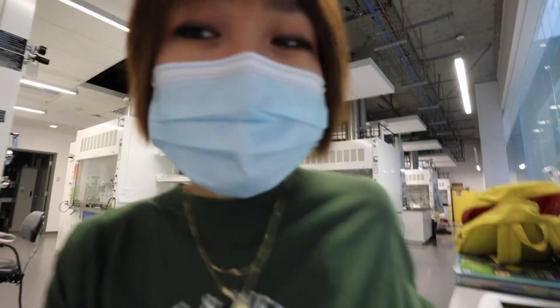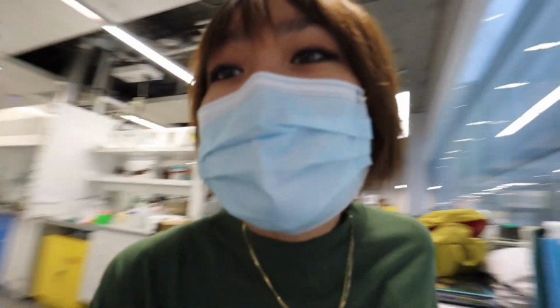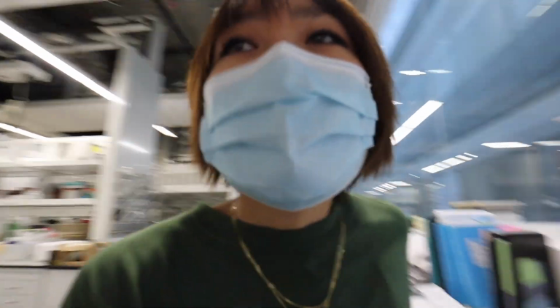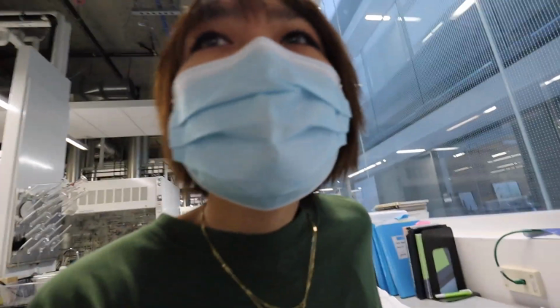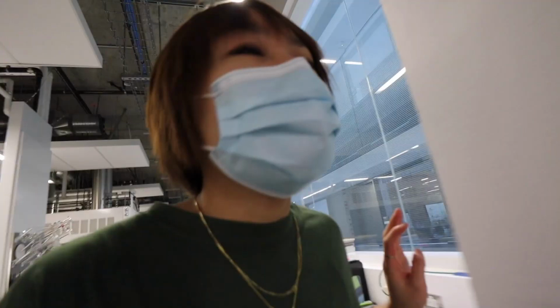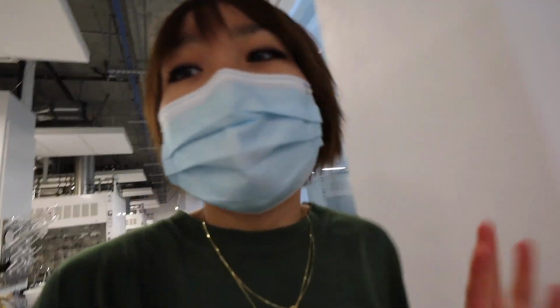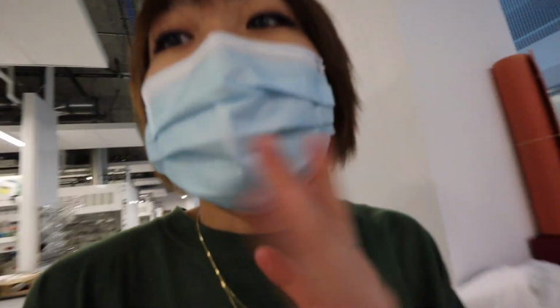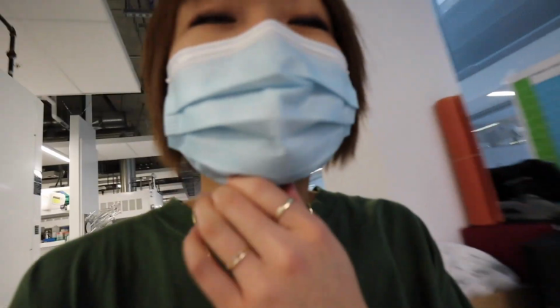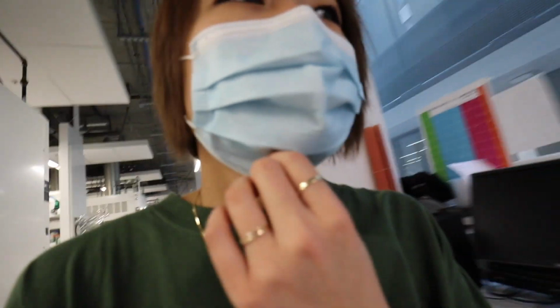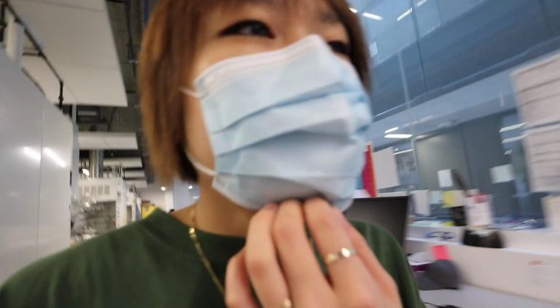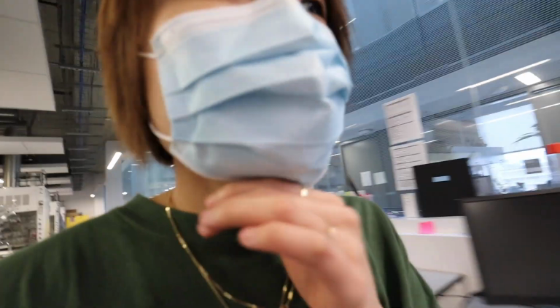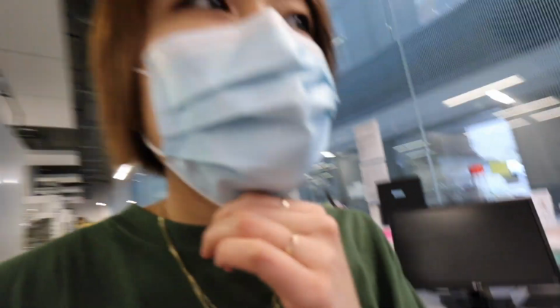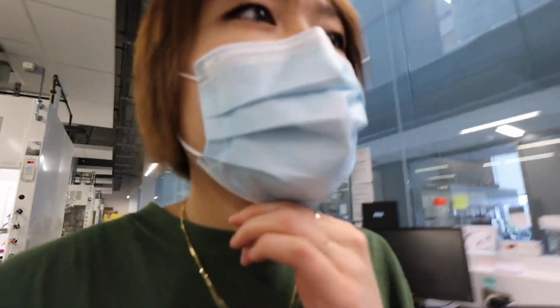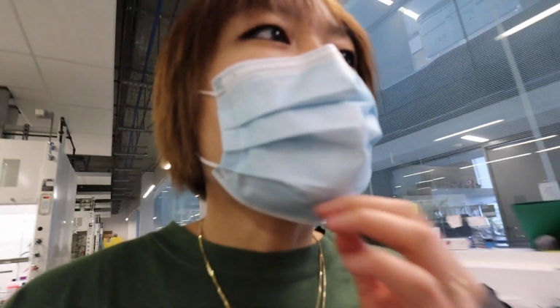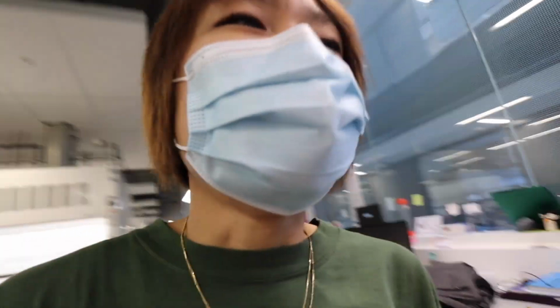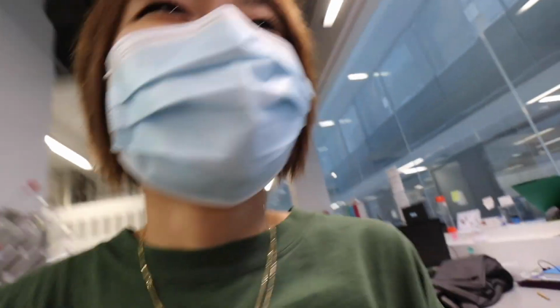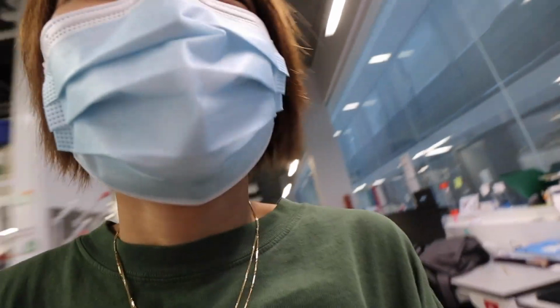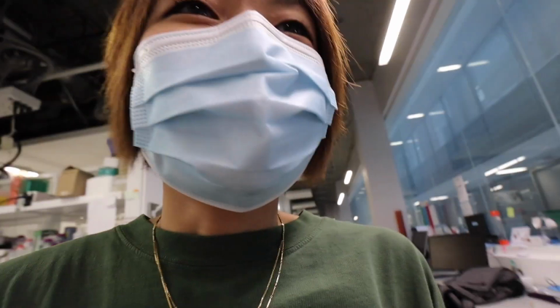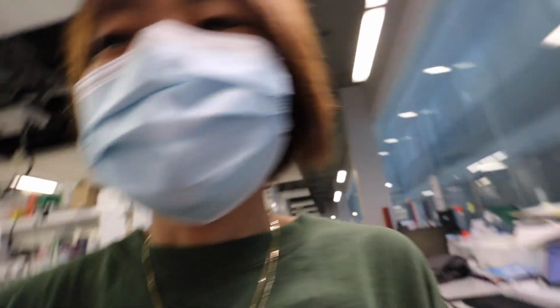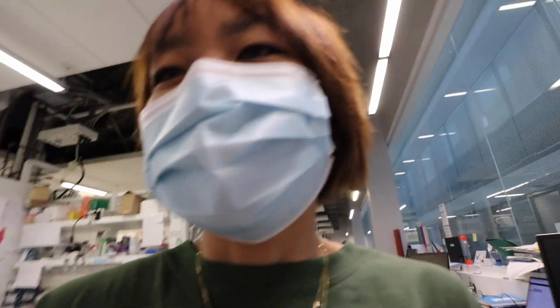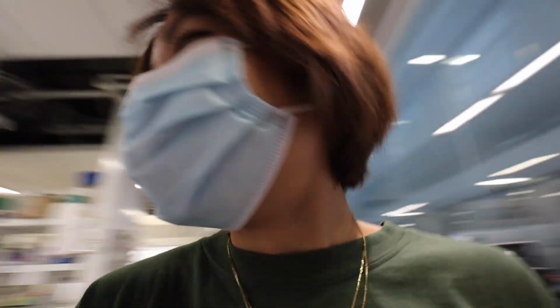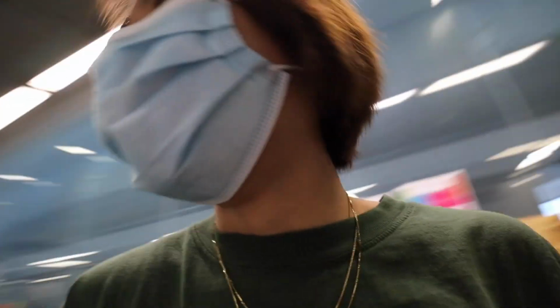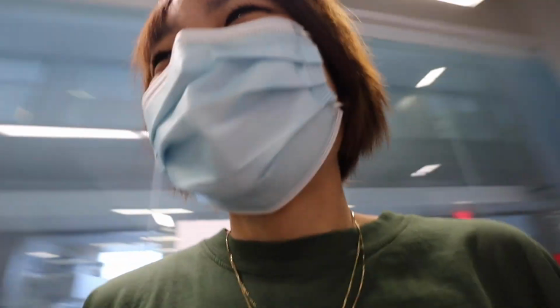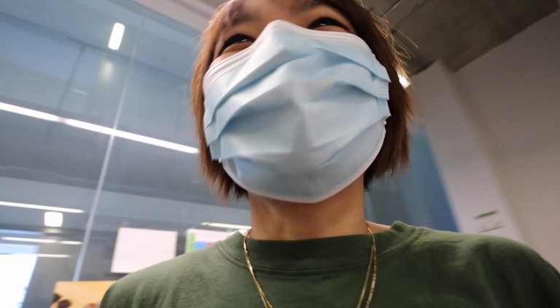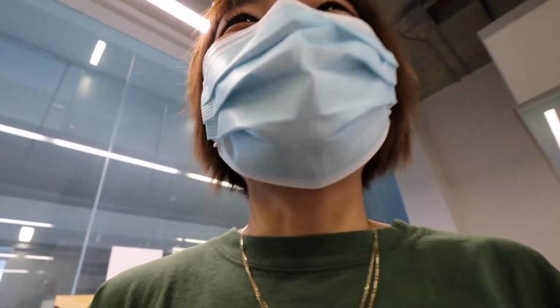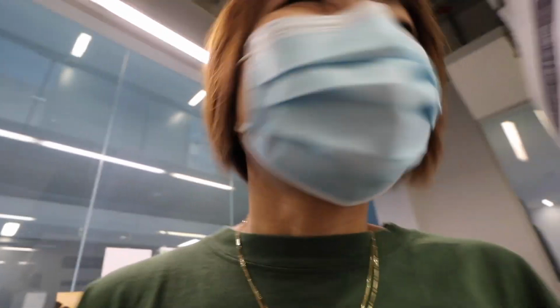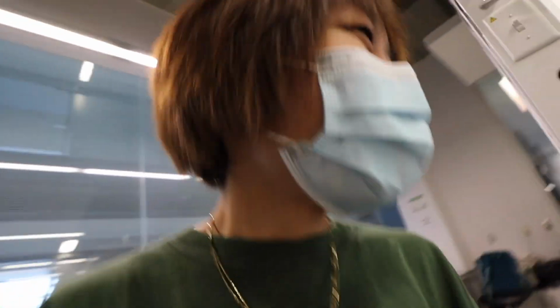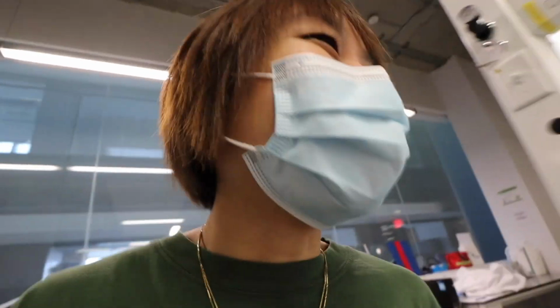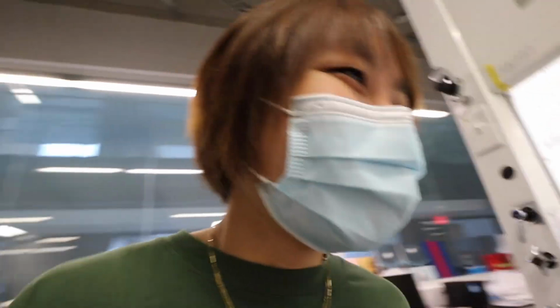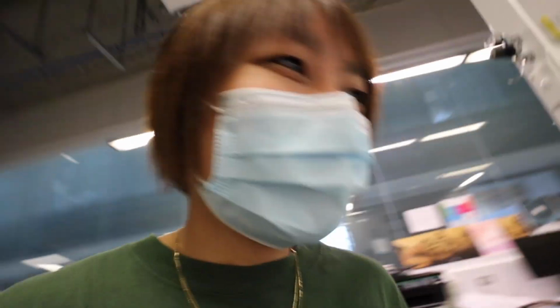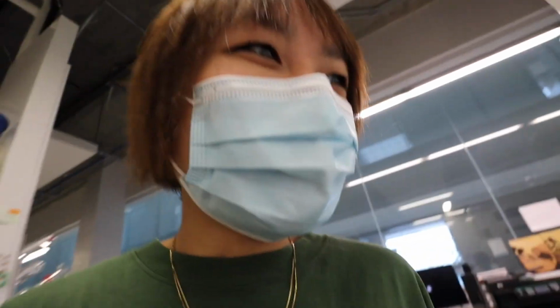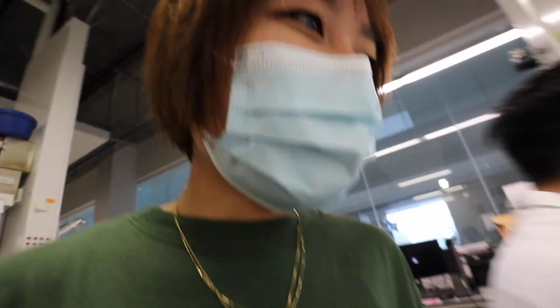I'll take you along to make nanoparticles today. There's music playing because Jaman just has music playing to get the vibe going in here for science.